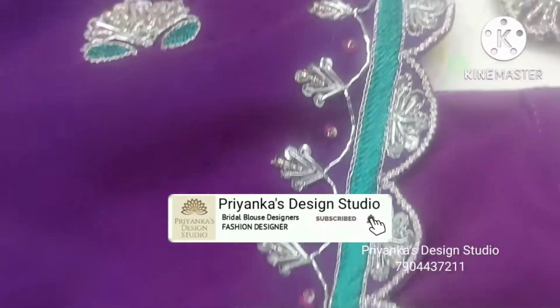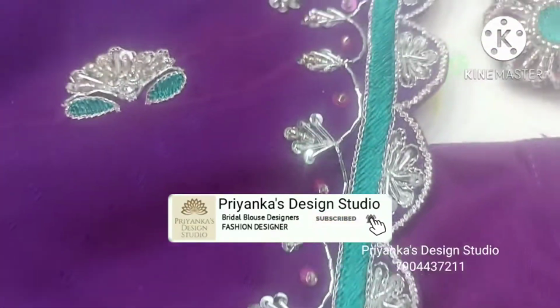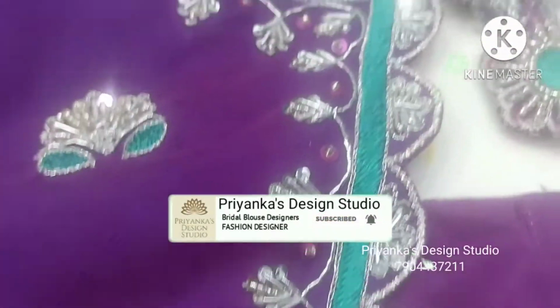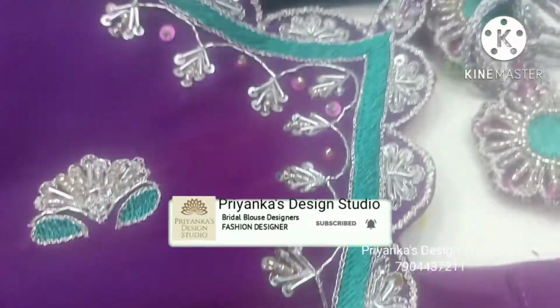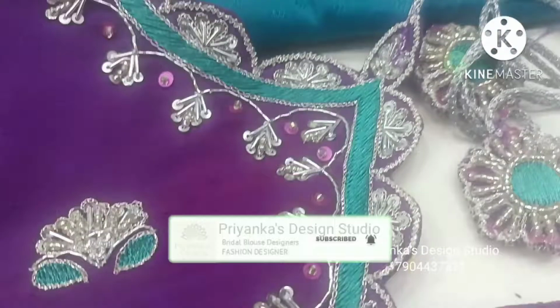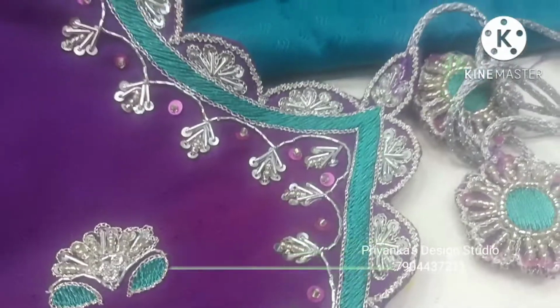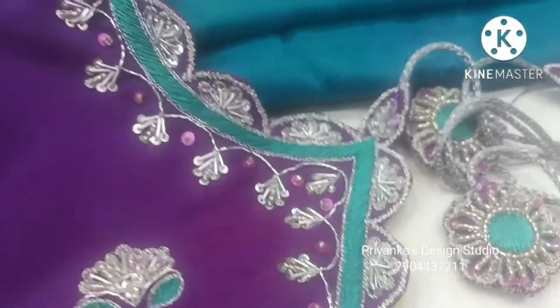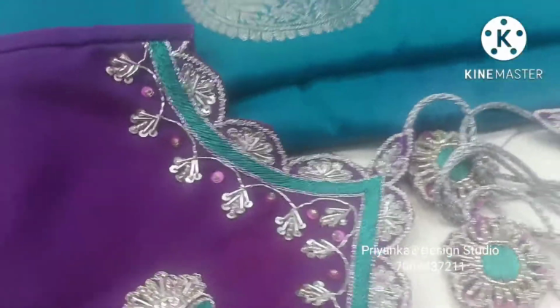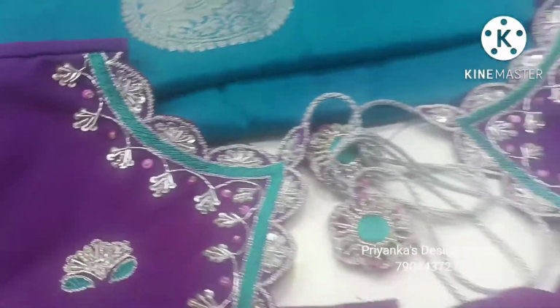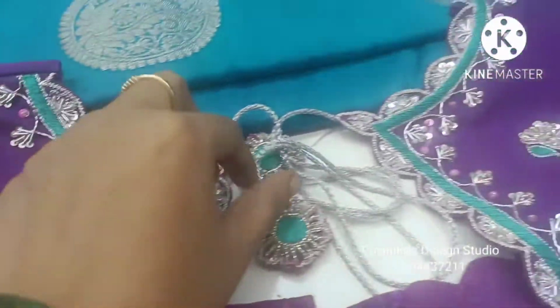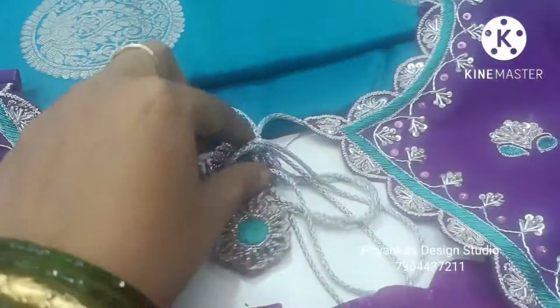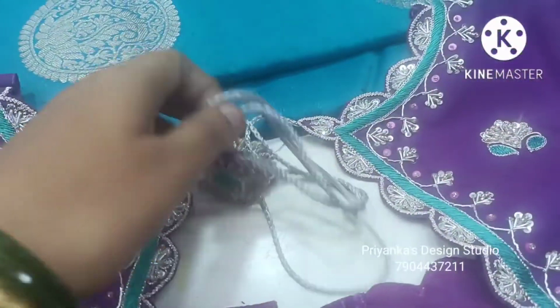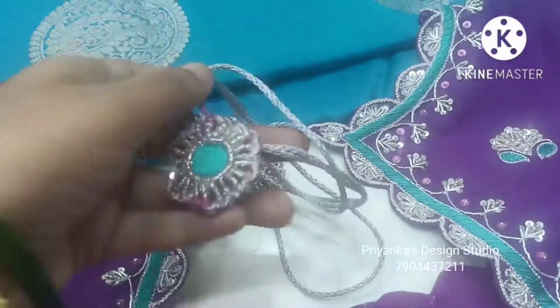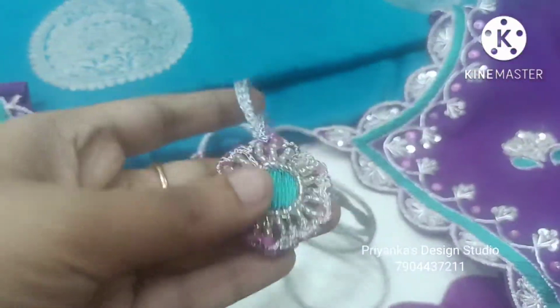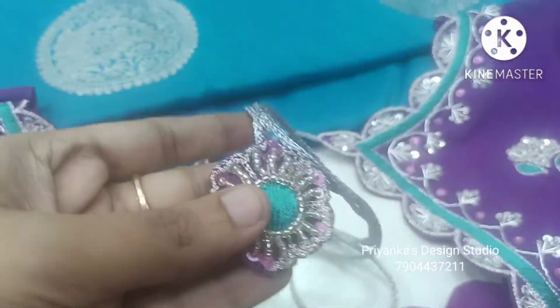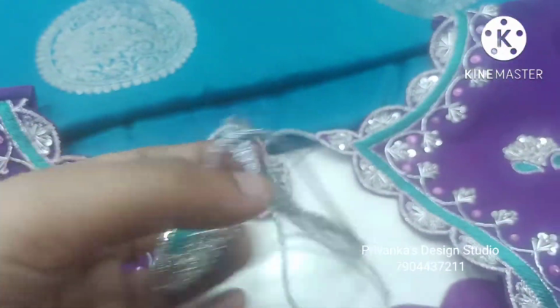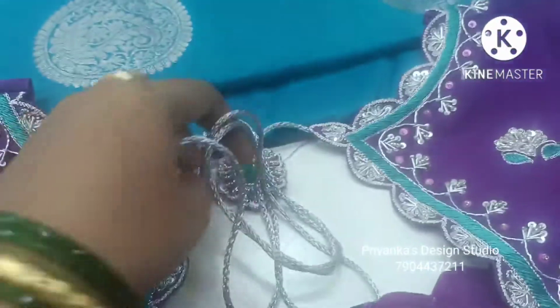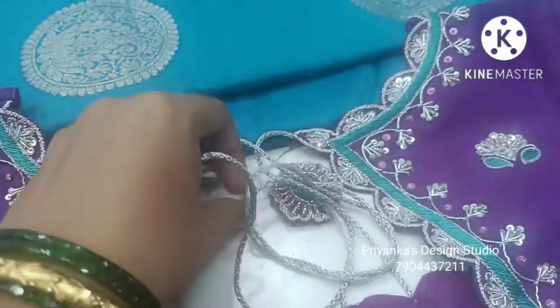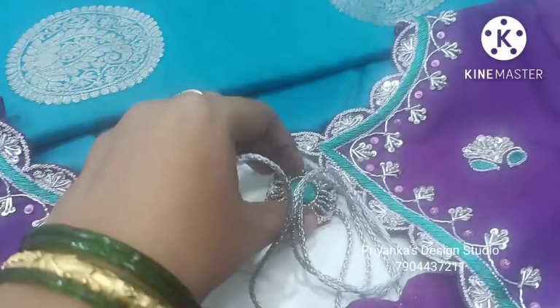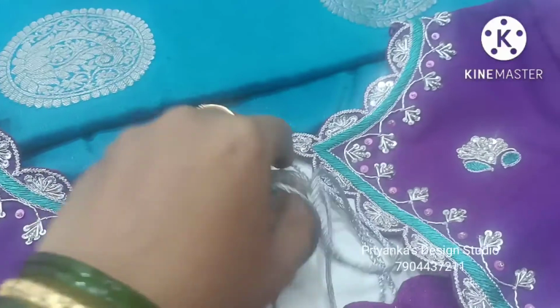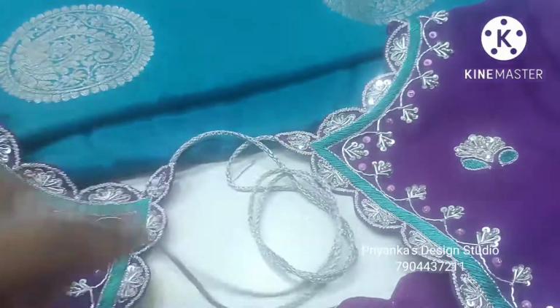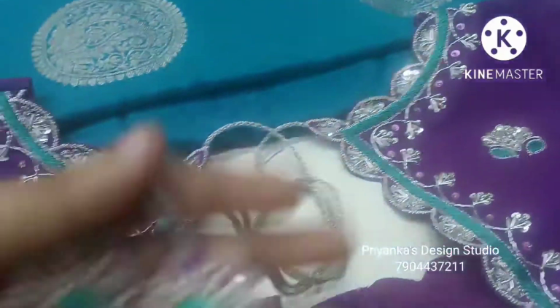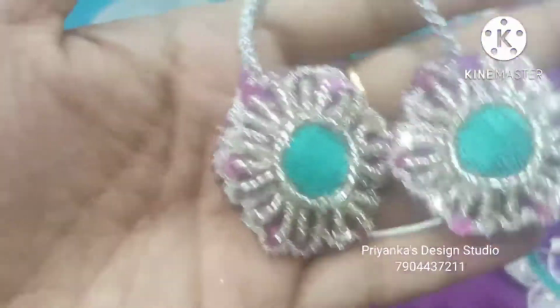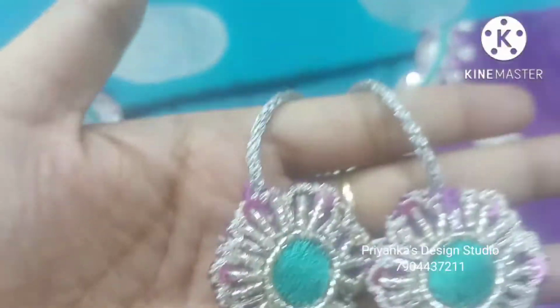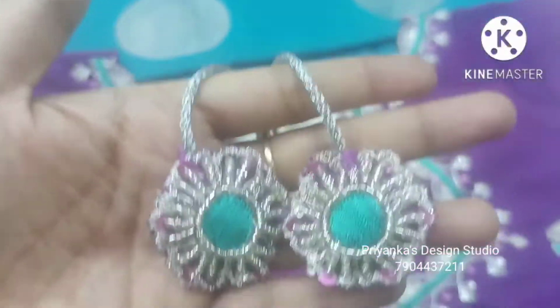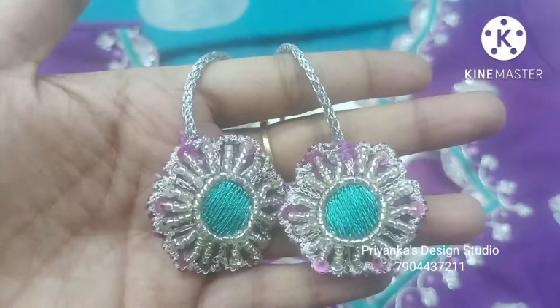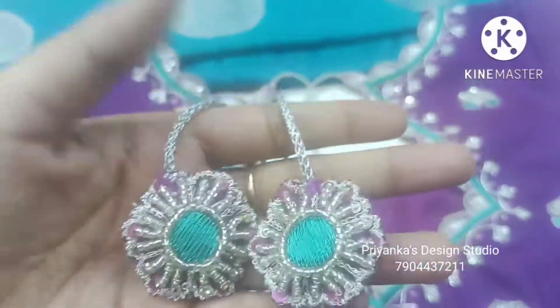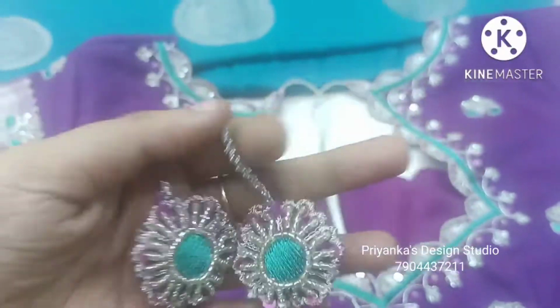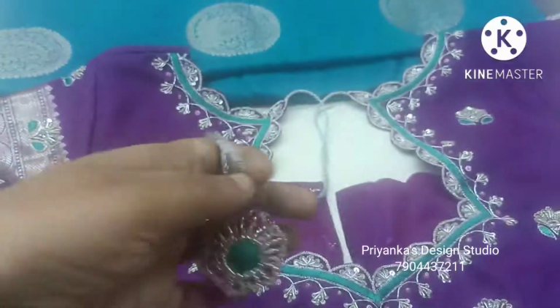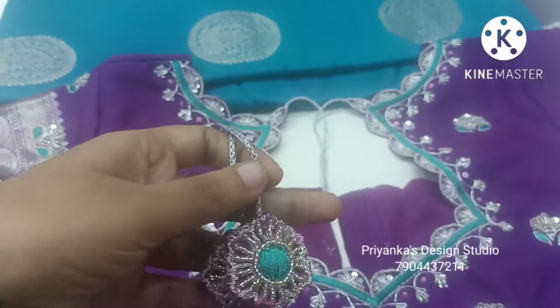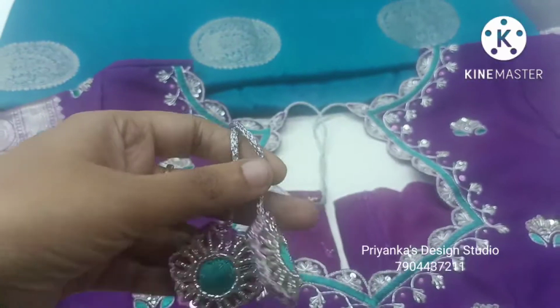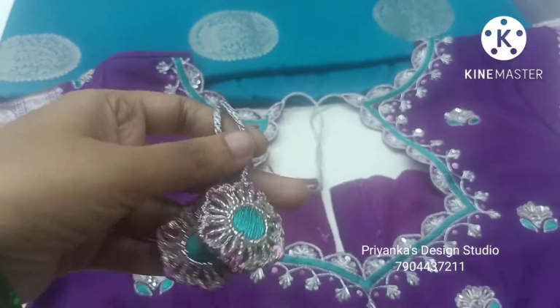If you click the icon, please follow up. For any enquiries, contact us at 790-443-7211. You will have a Korean model, and you can contact us for bookings.